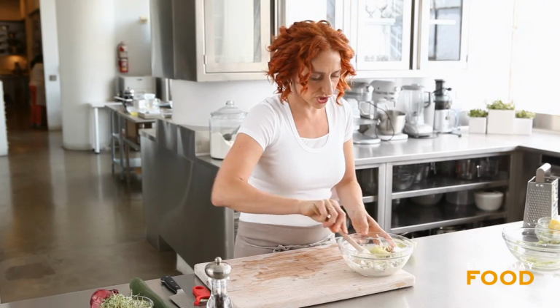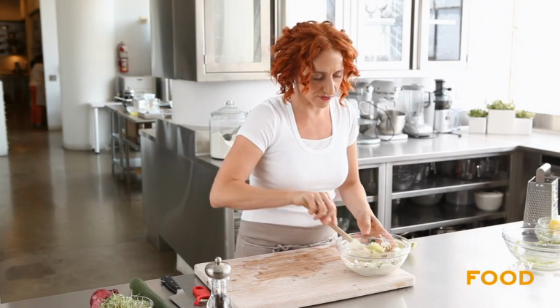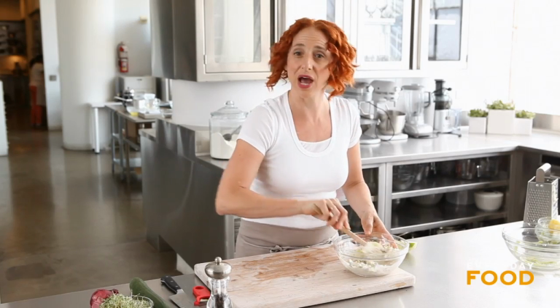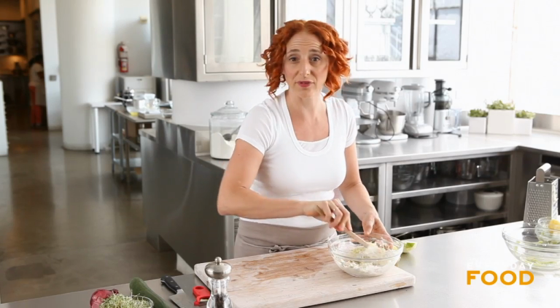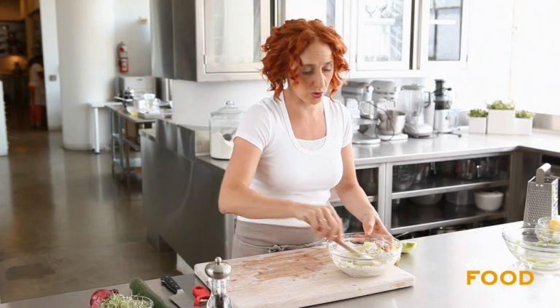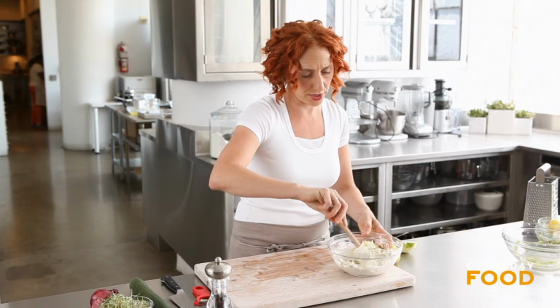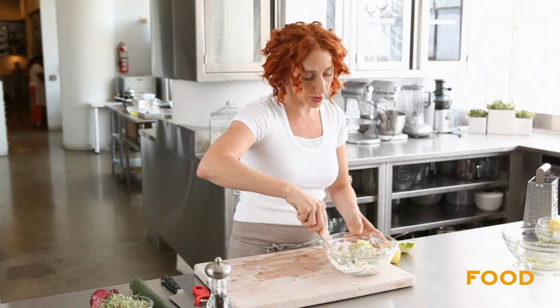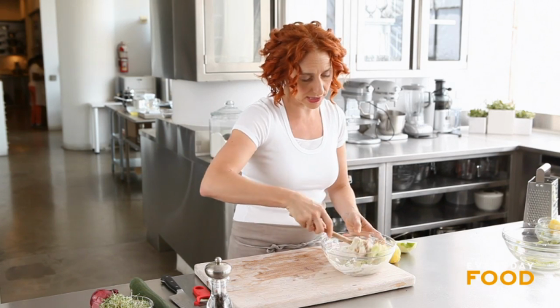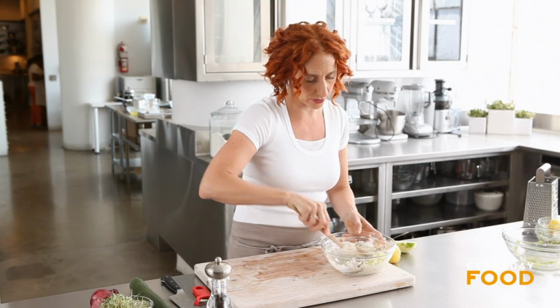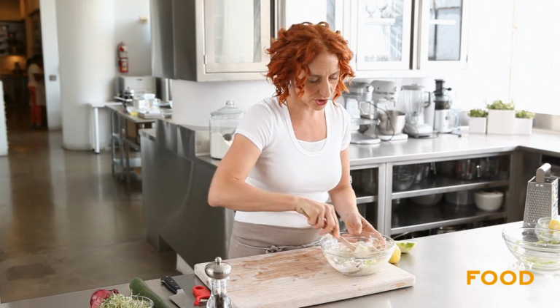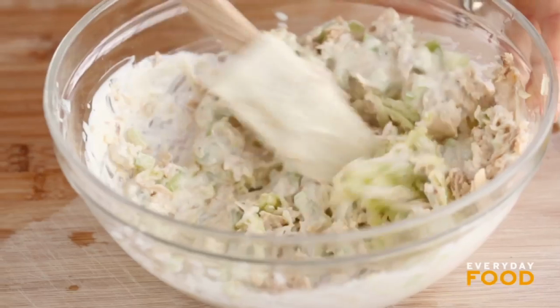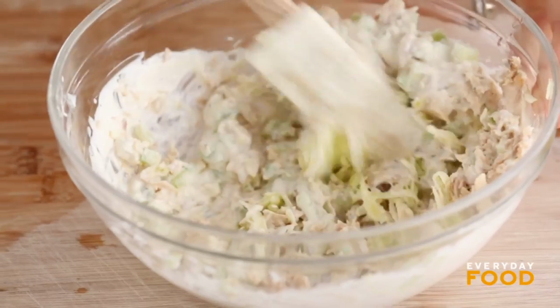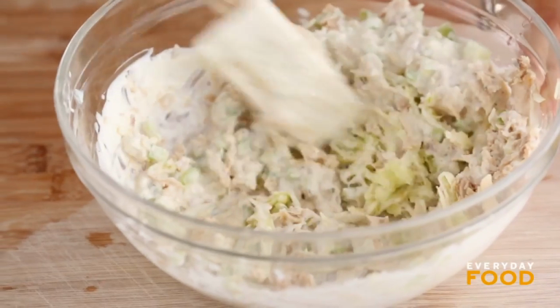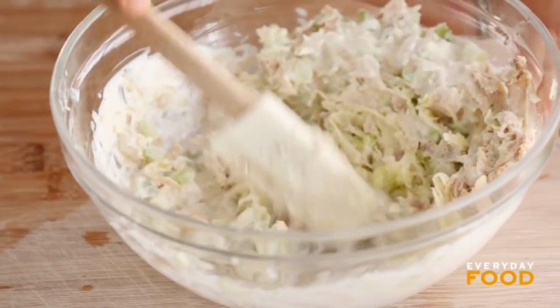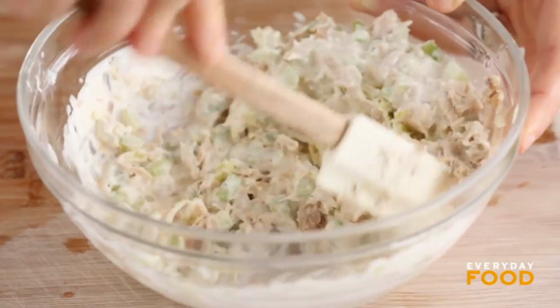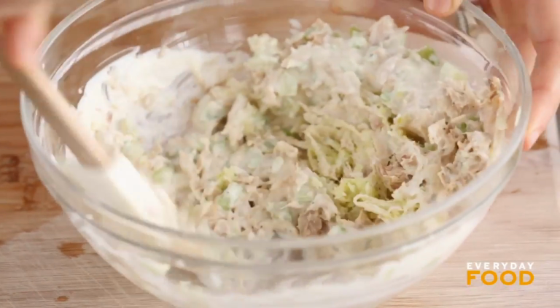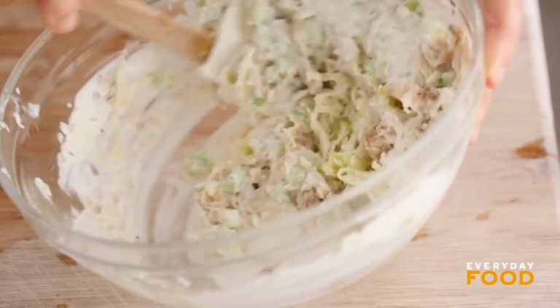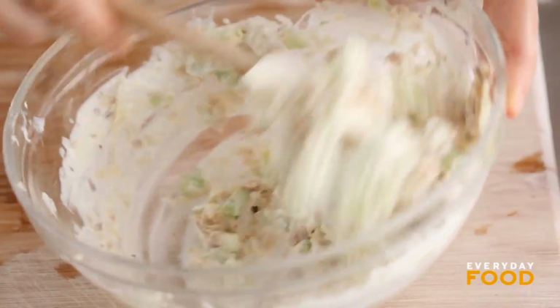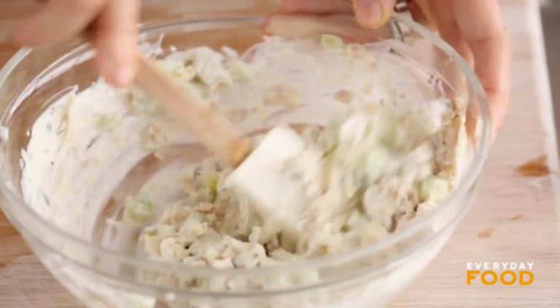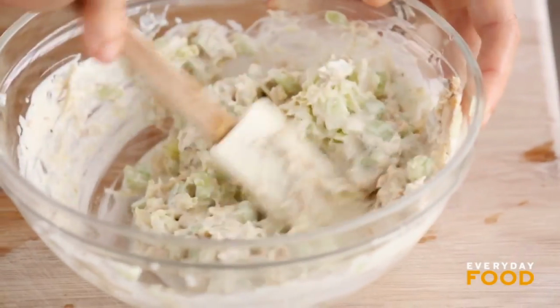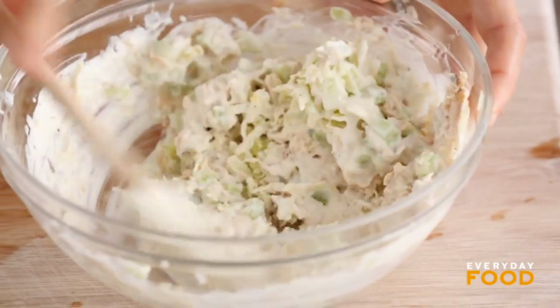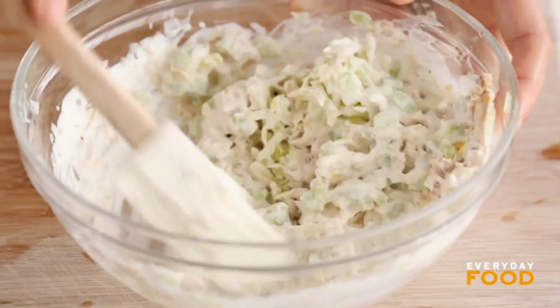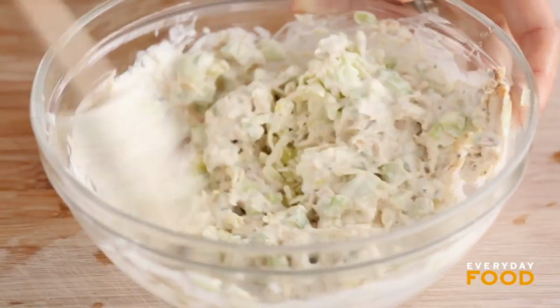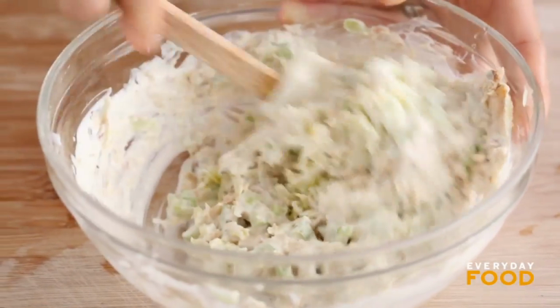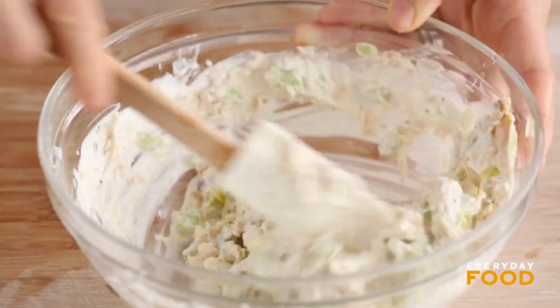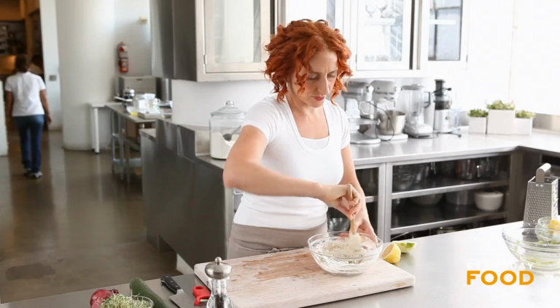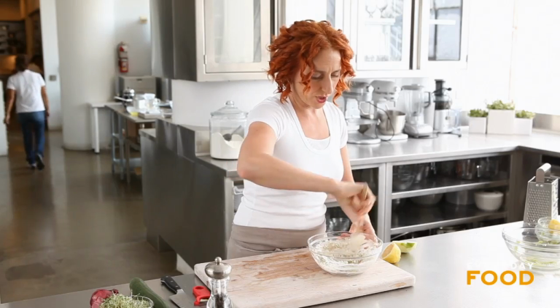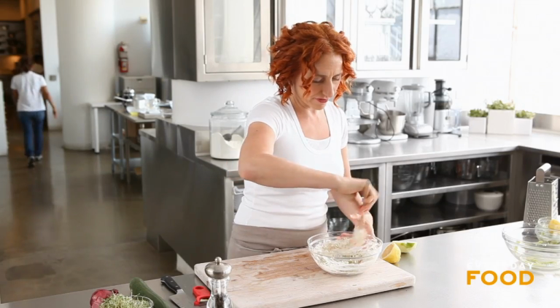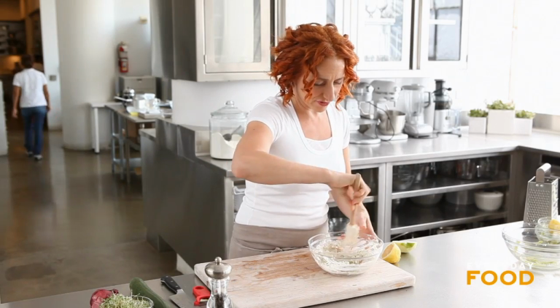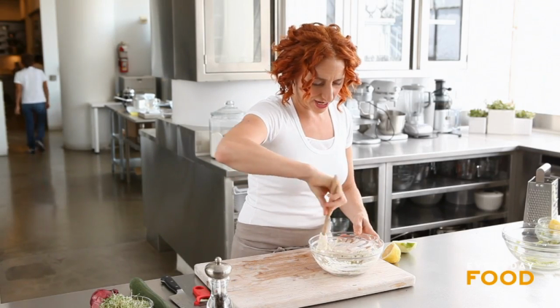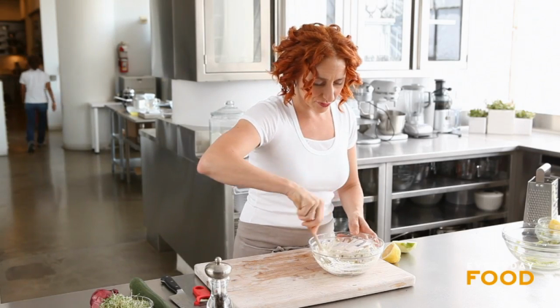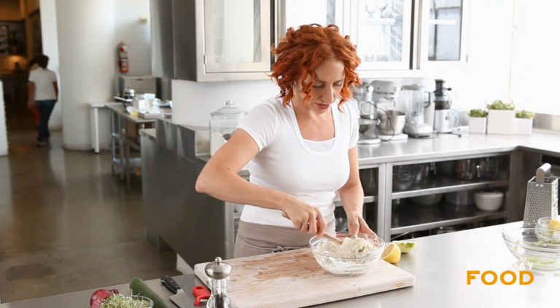You can serve this however you want. I'm going to make a sandwich. It would be really good on Triscuits — I love tuna salad on Triscuits, one of my favorite snacks from childhood.